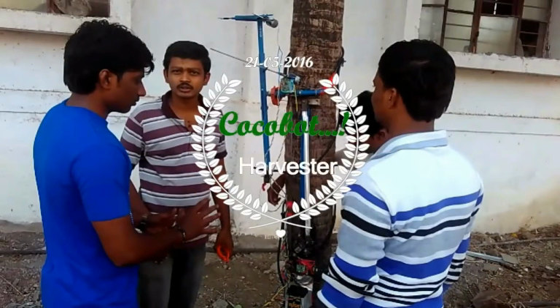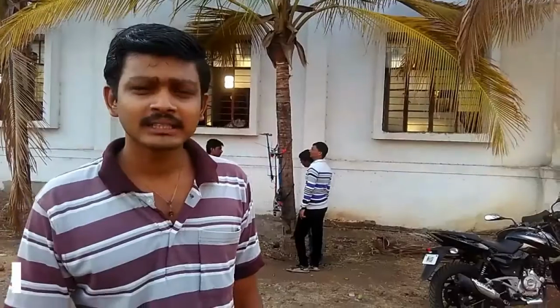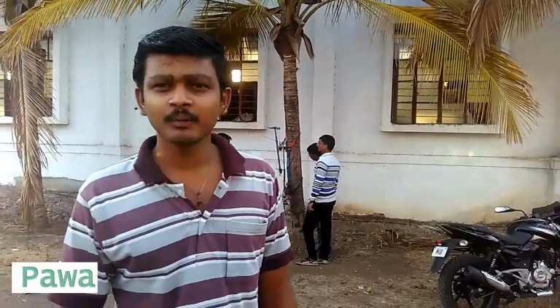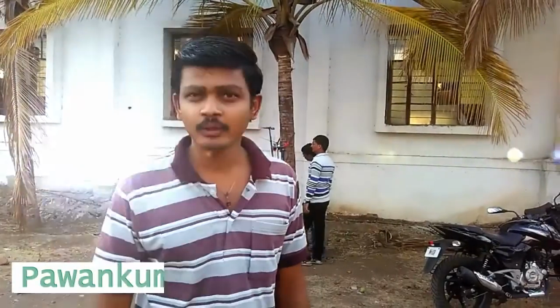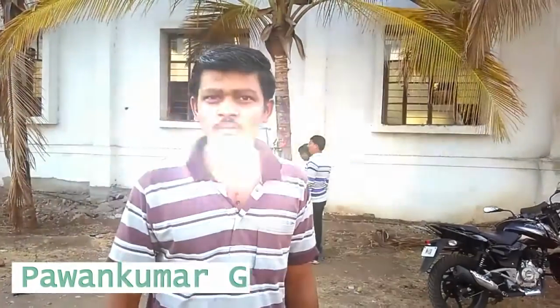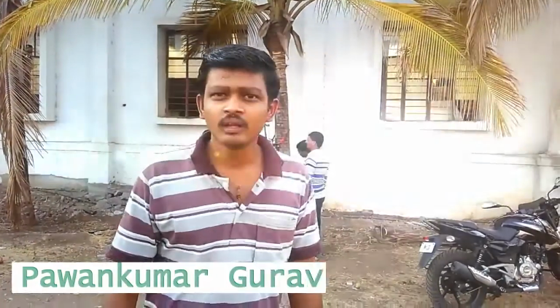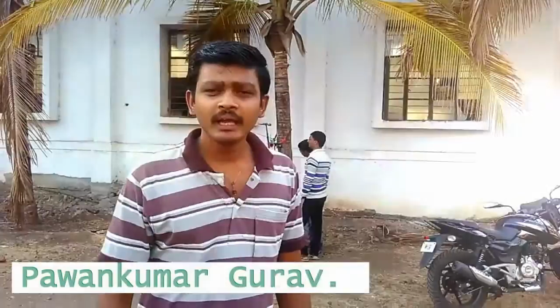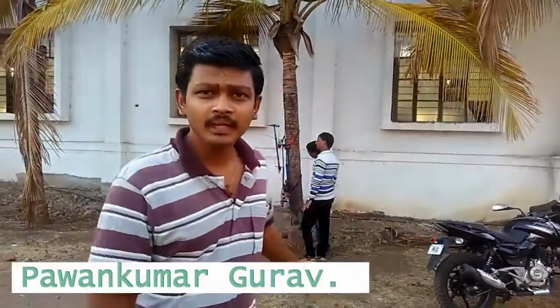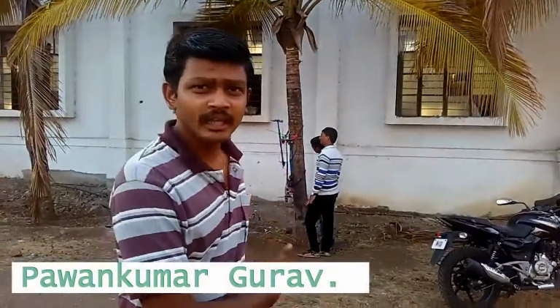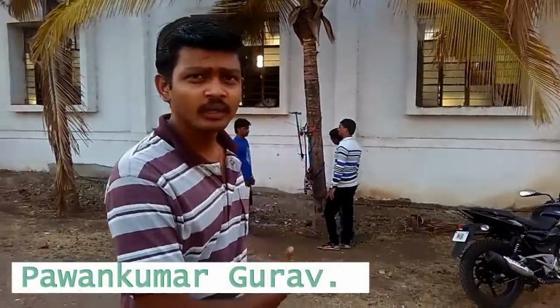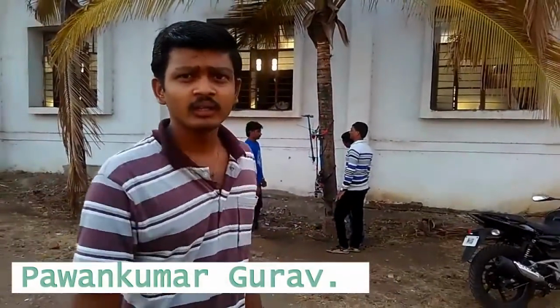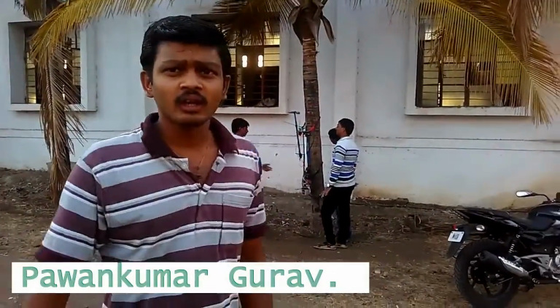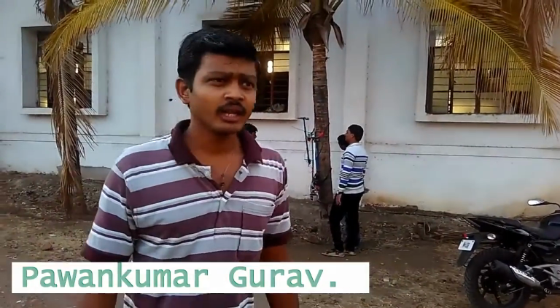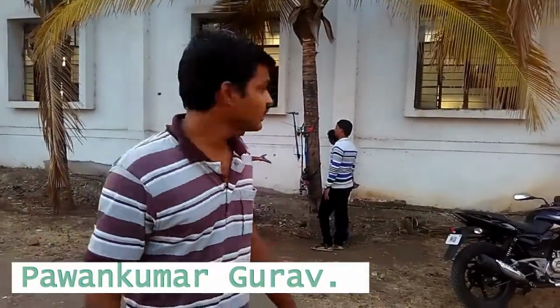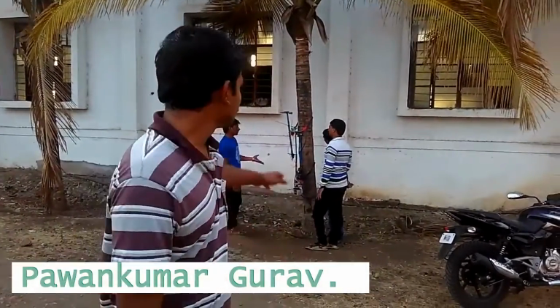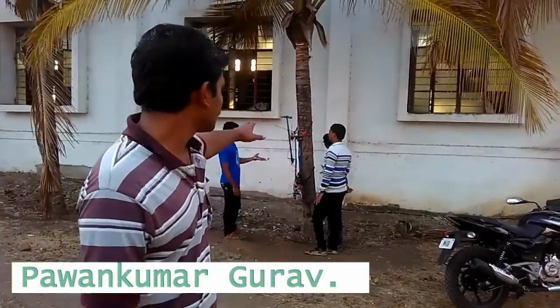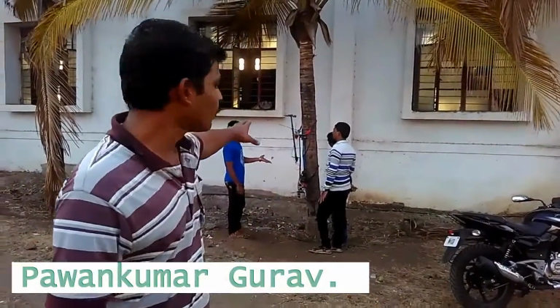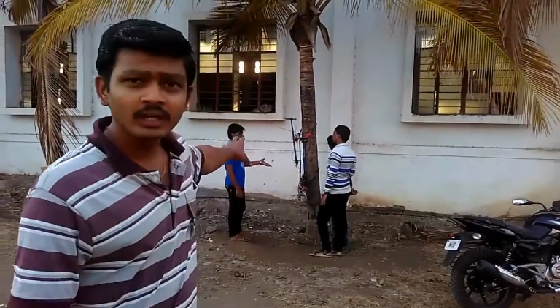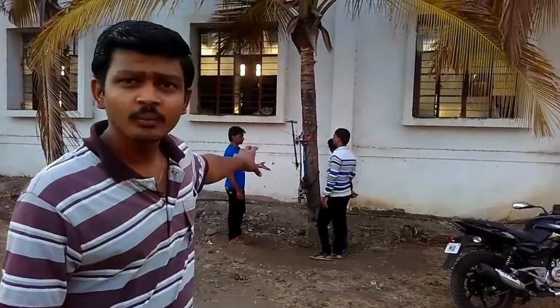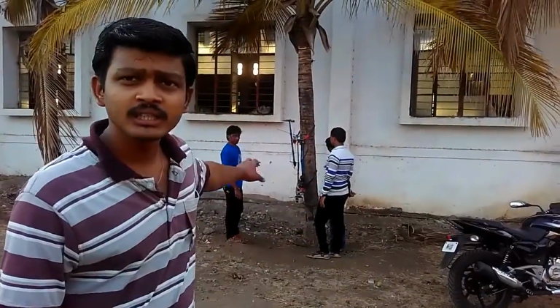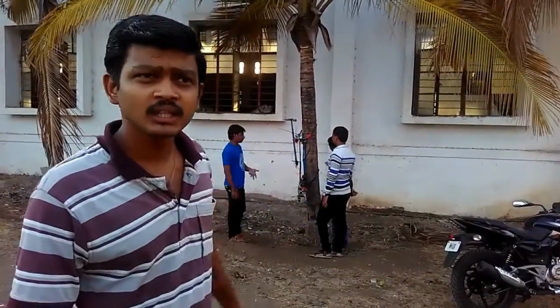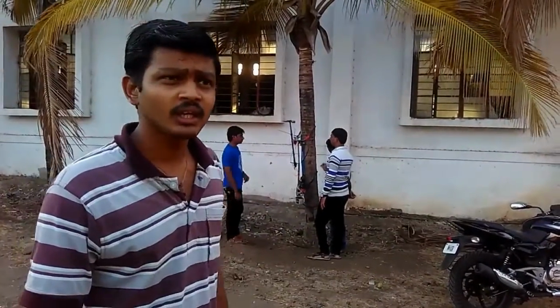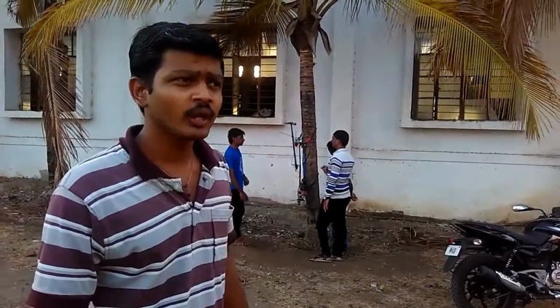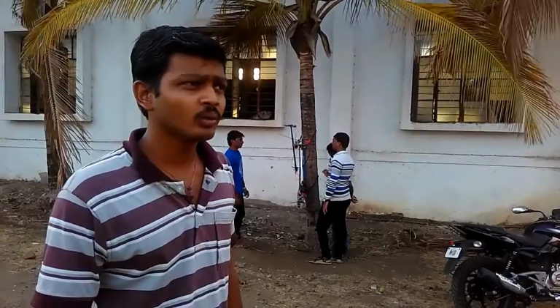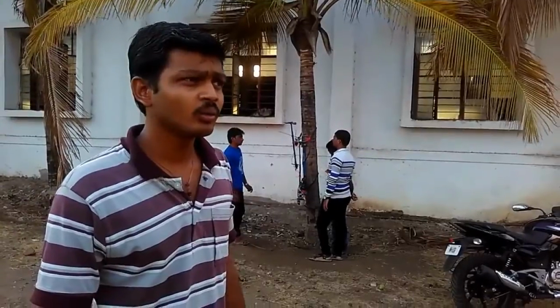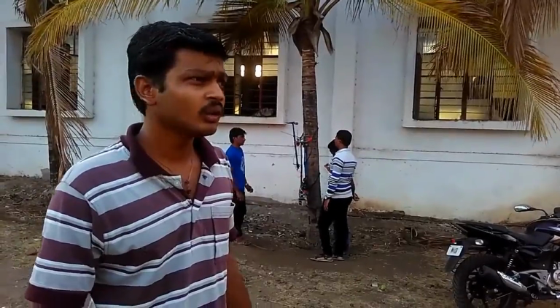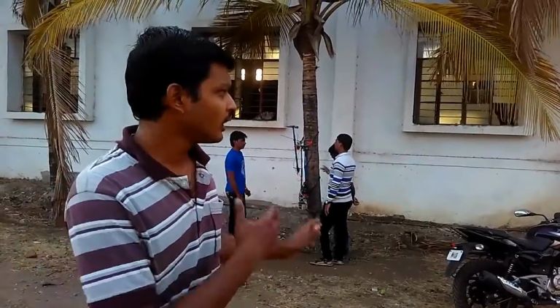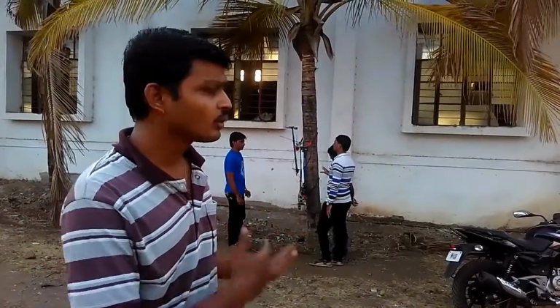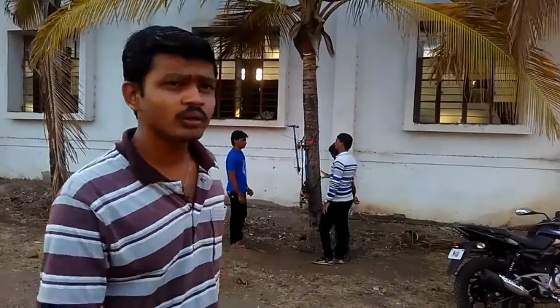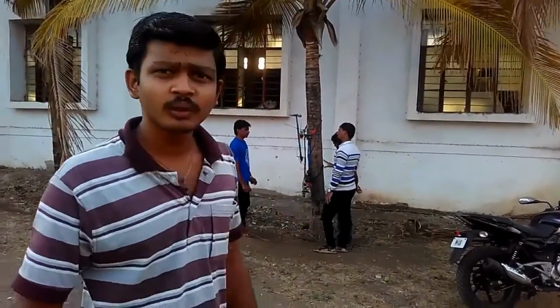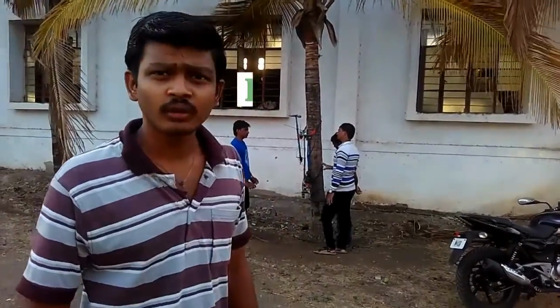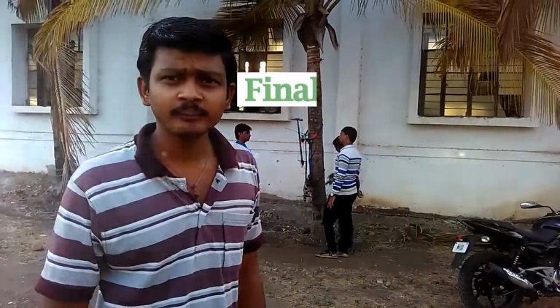I am Omukumar Guru. Me and my team arranged a device which is required to remove the coconuts from the coconut tree.